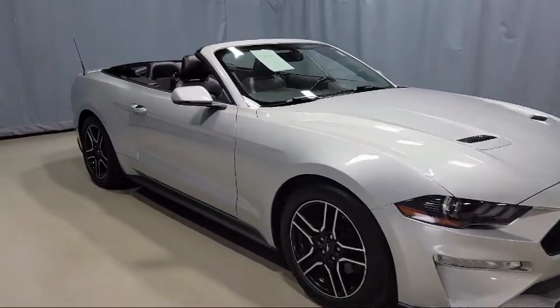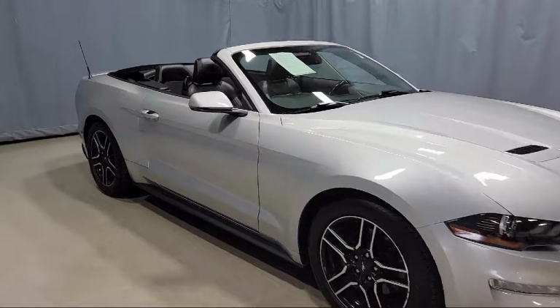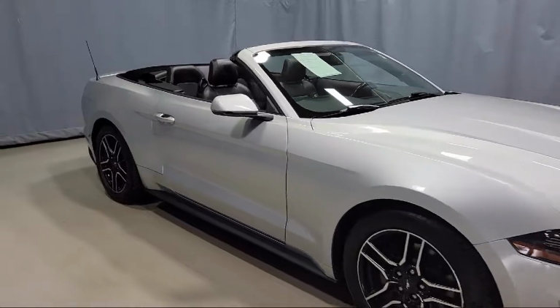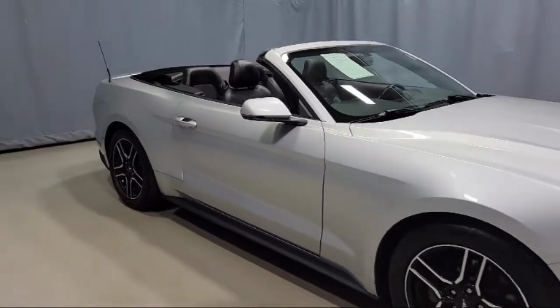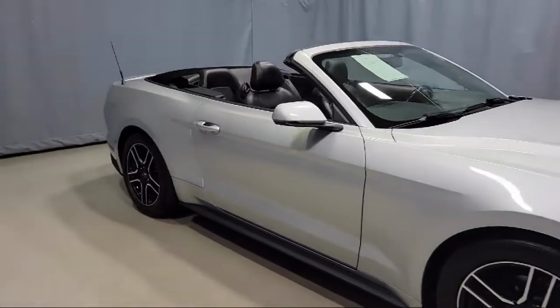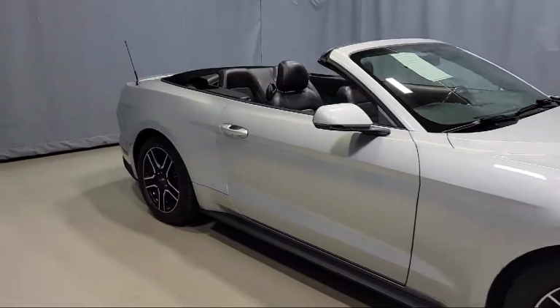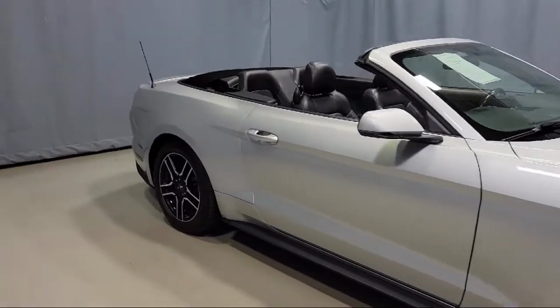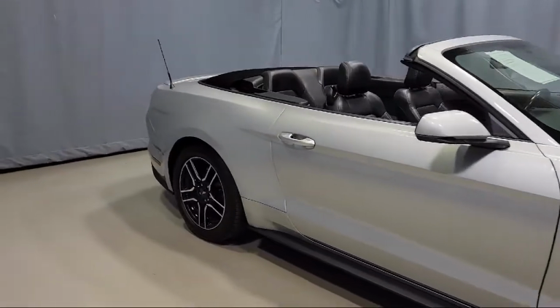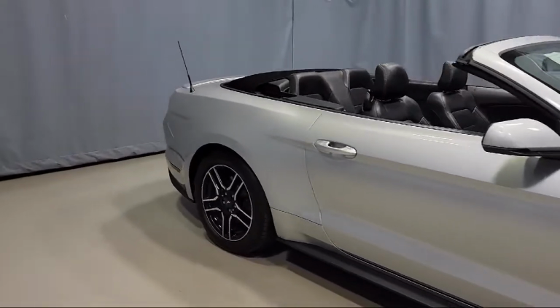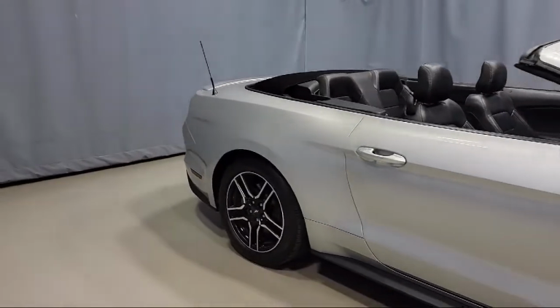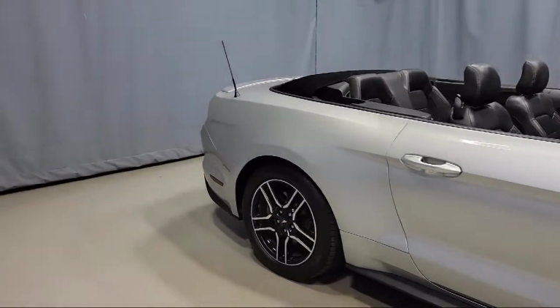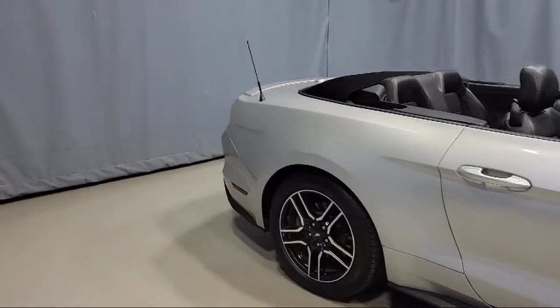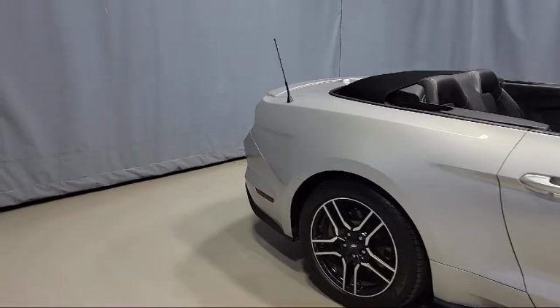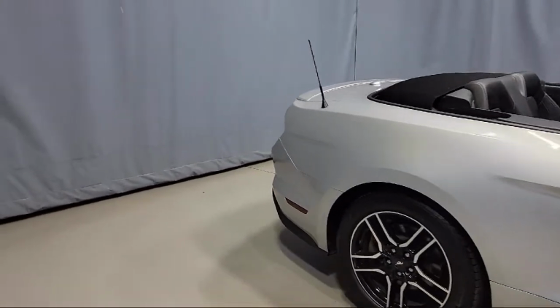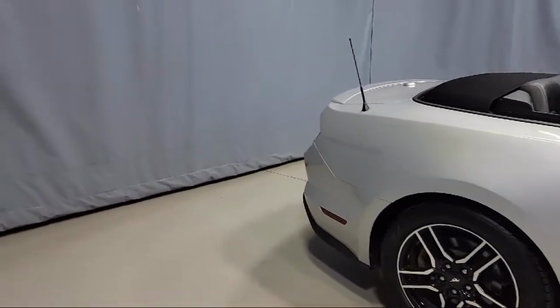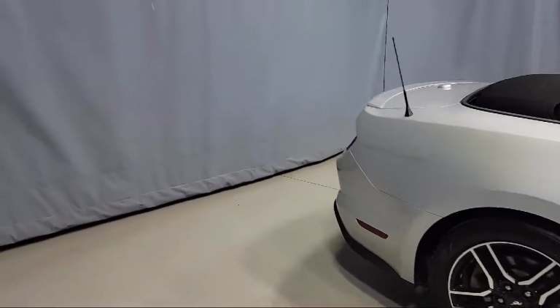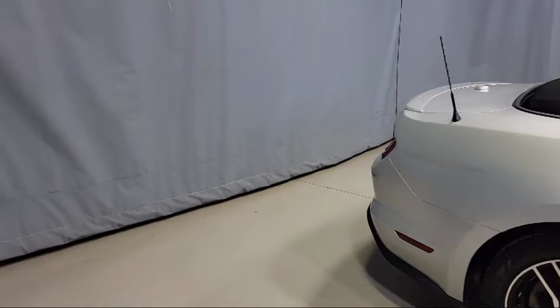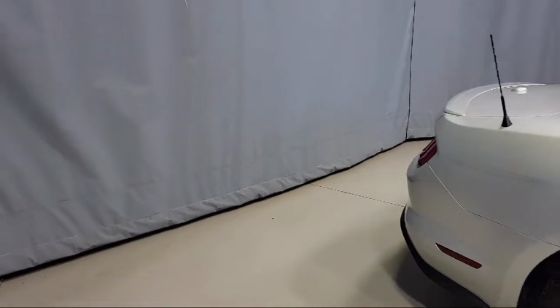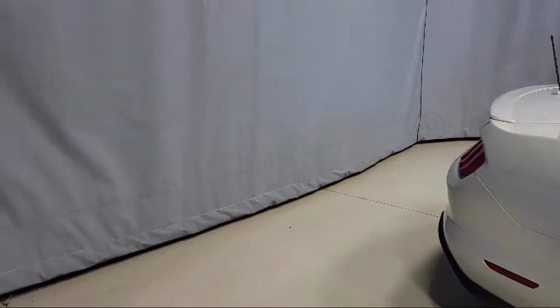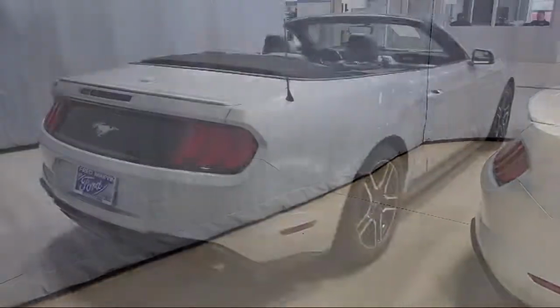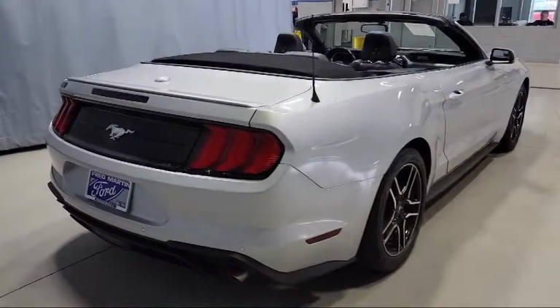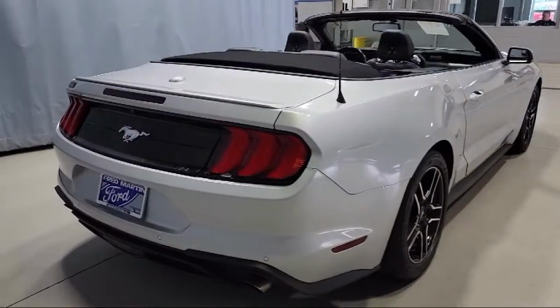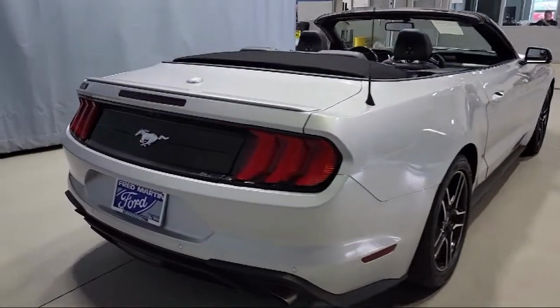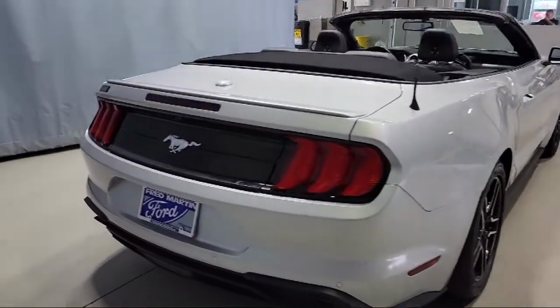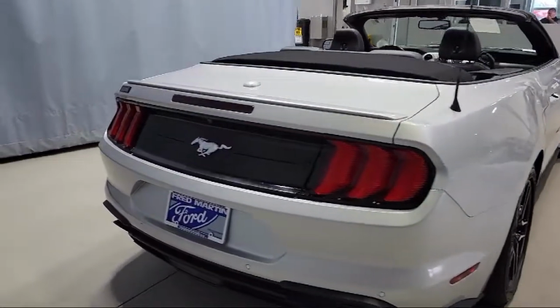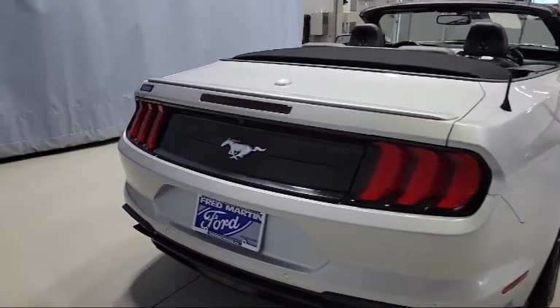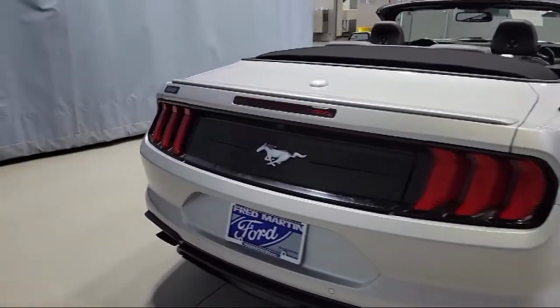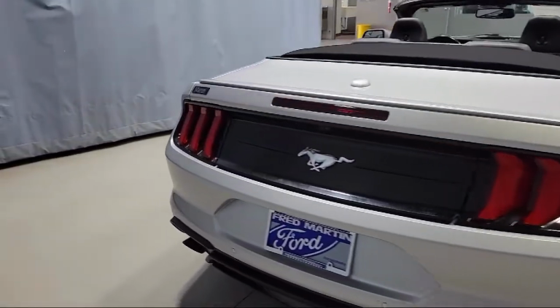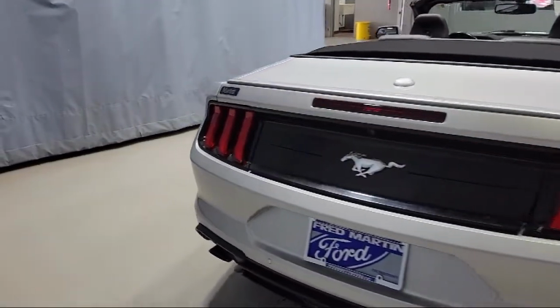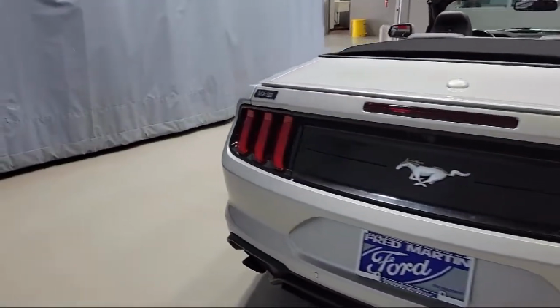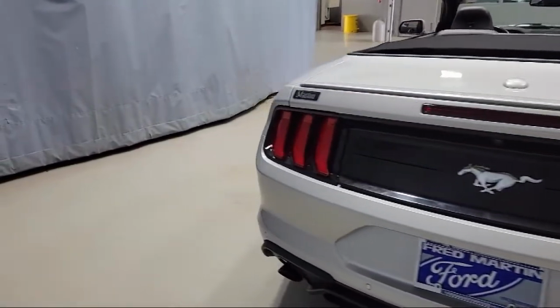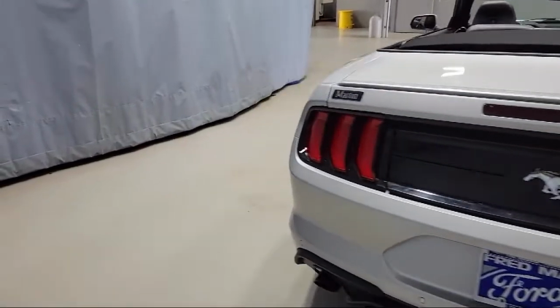Also featured are steering wheel controls, alloy wheels, tire pressure monitoring system, traction control, power windows, and has less than 90,000 miles on the odometer.